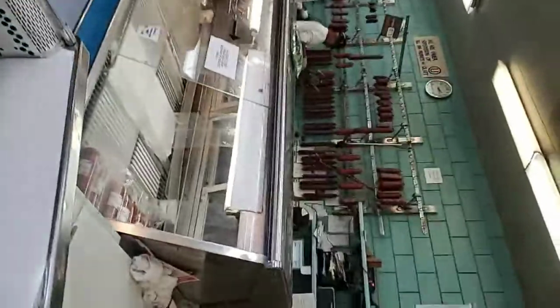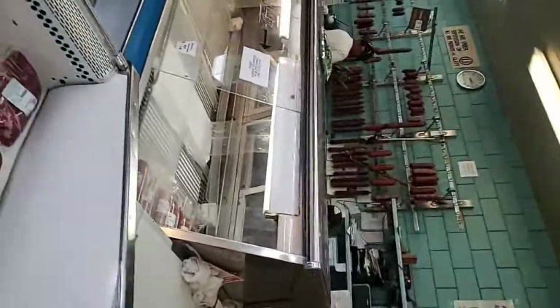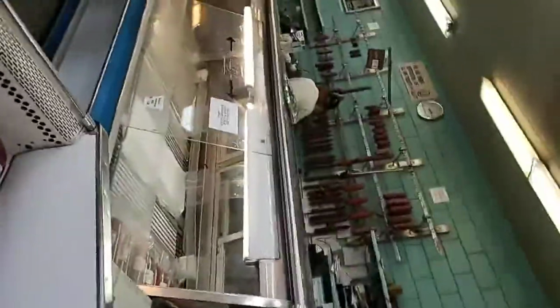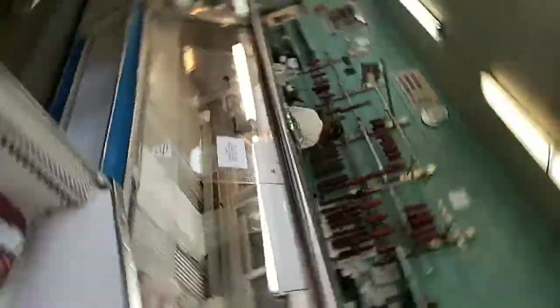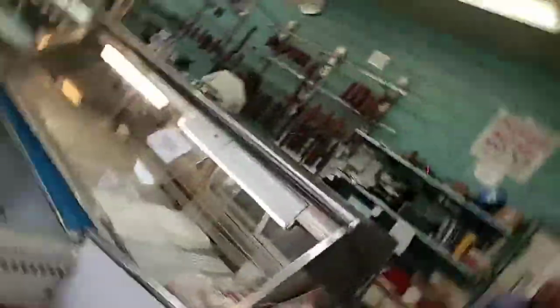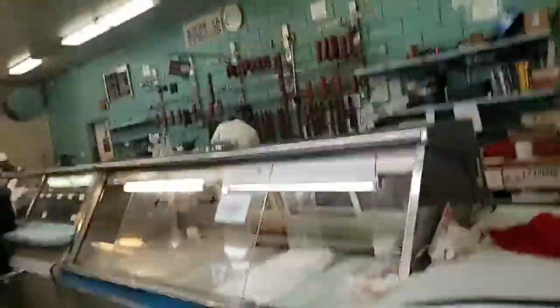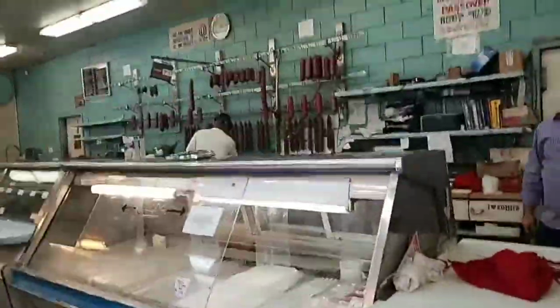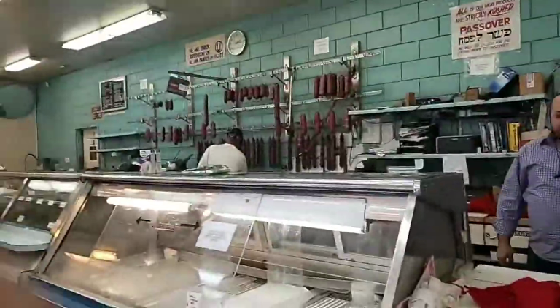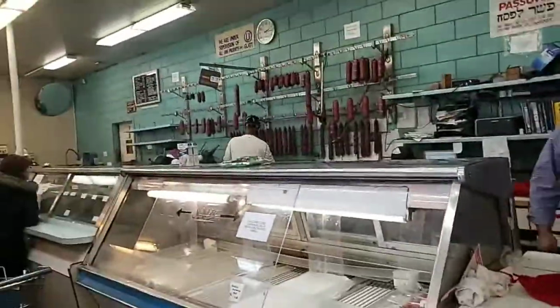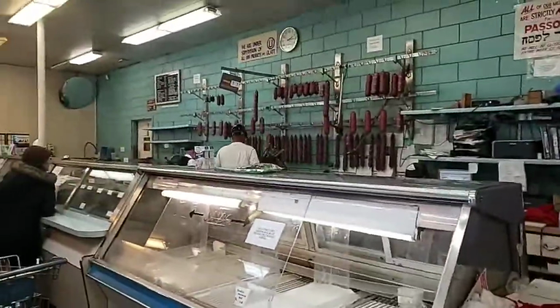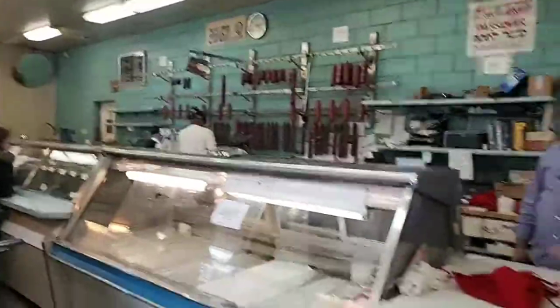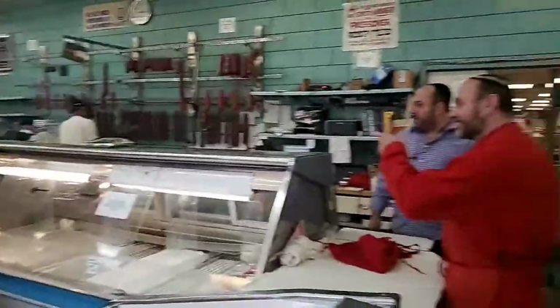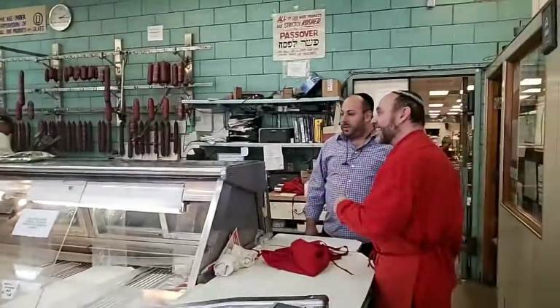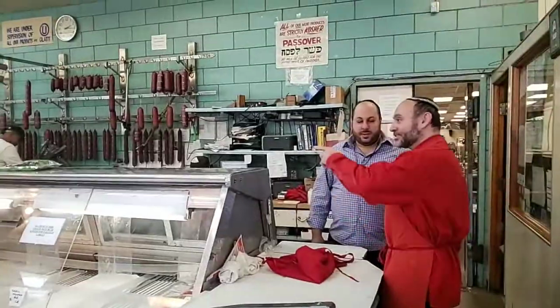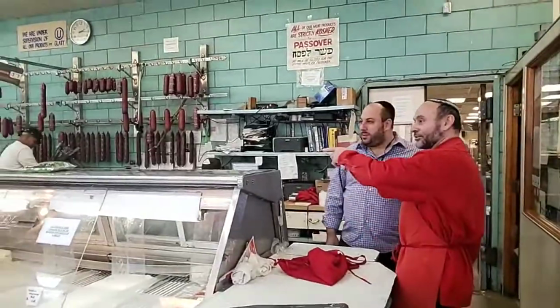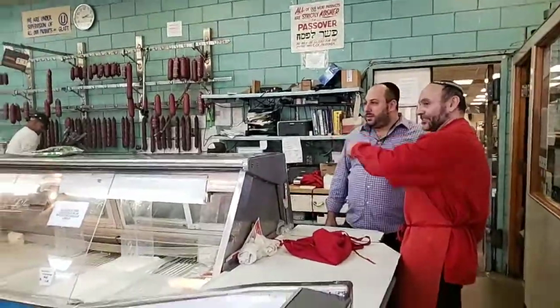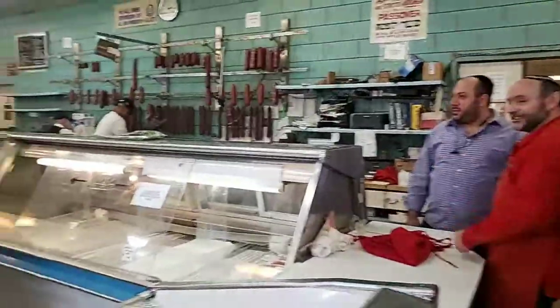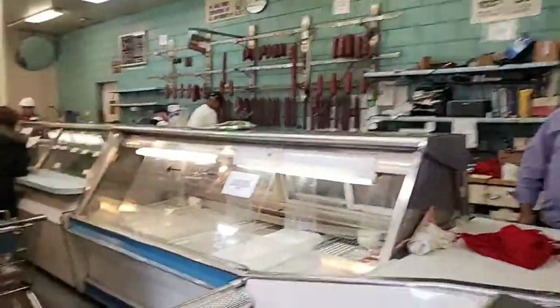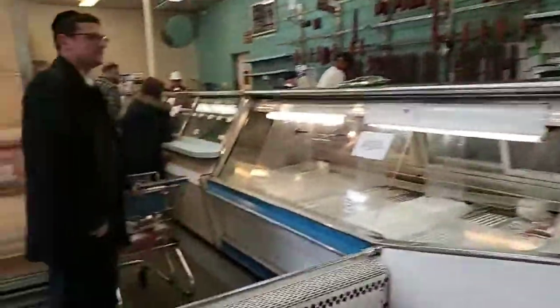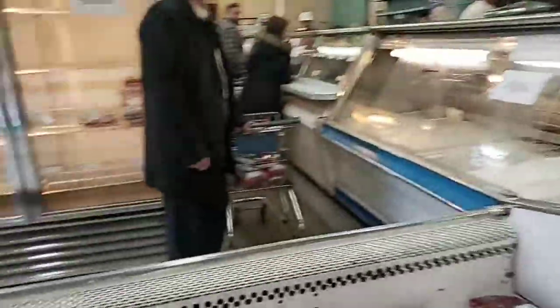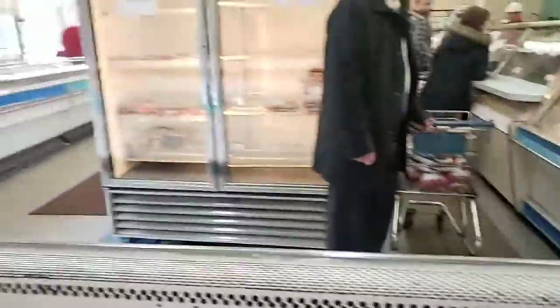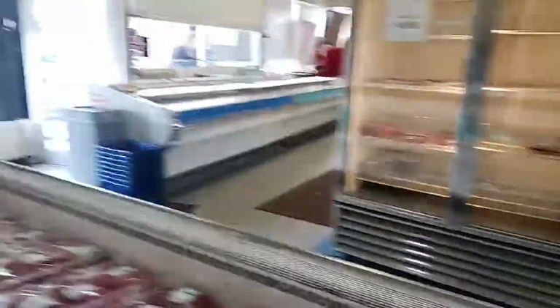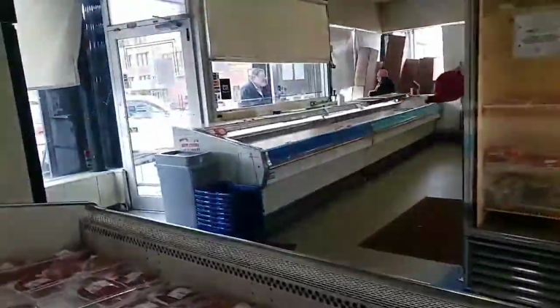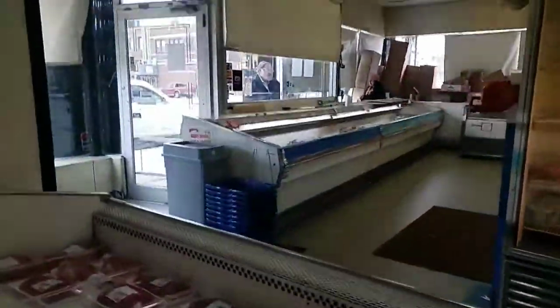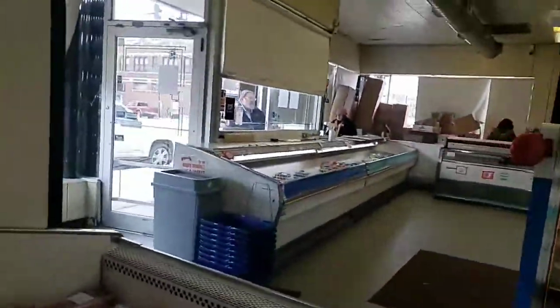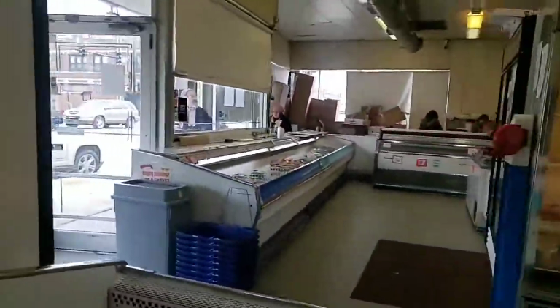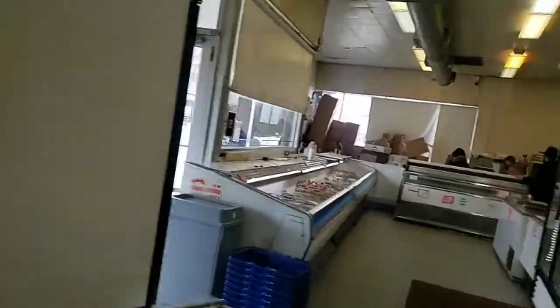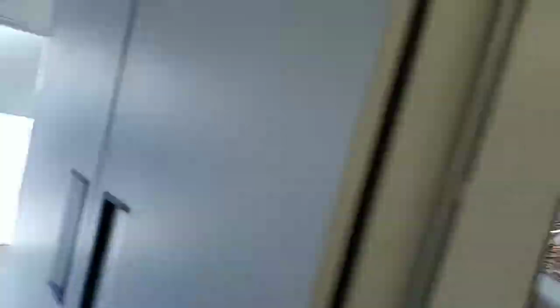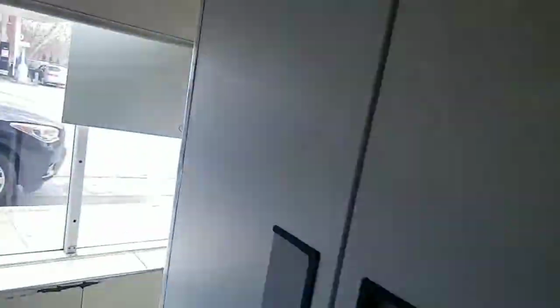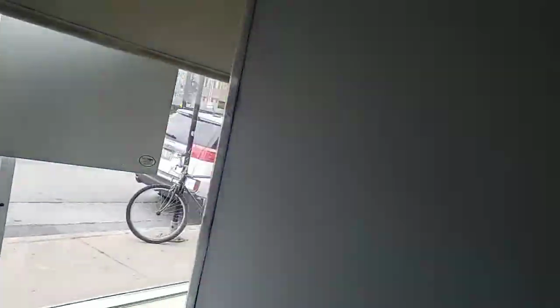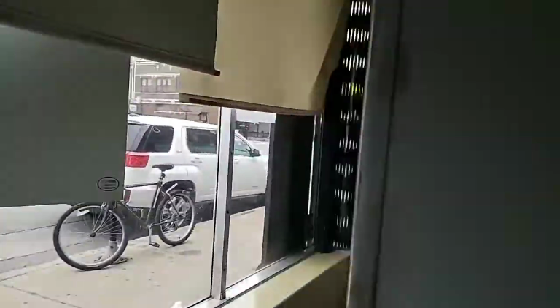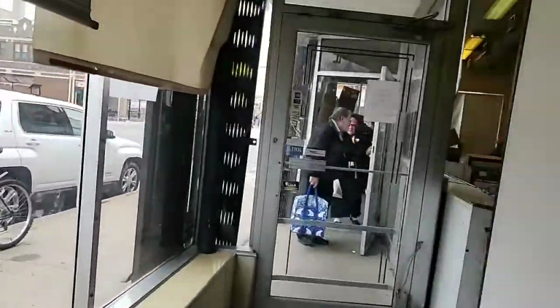Sorry about rotating the device. Anyway, we're here to pick up the meats for the event tomorrow night, and I'm just gonna come around here so you can actually see what this place is like. It's just a very large meat store.